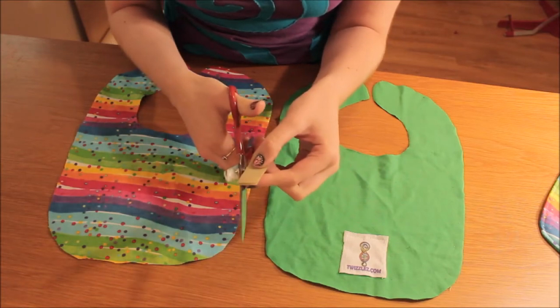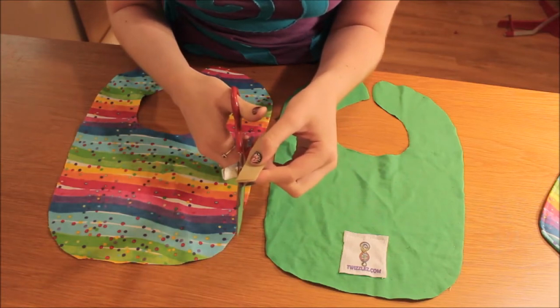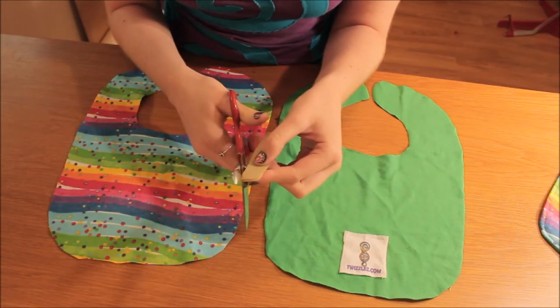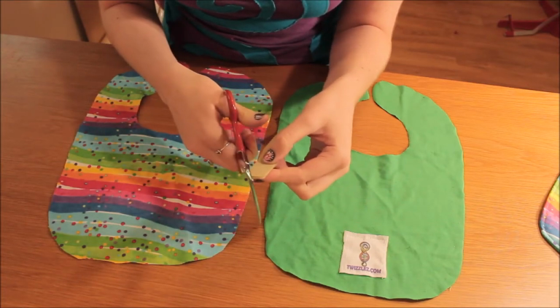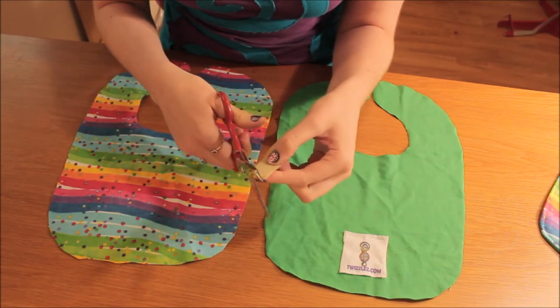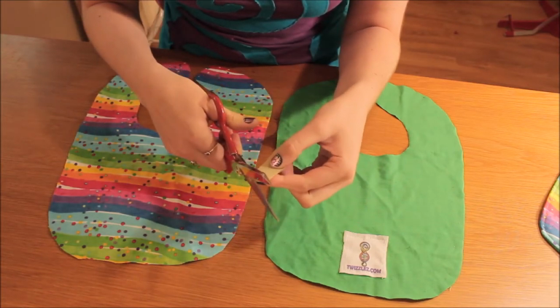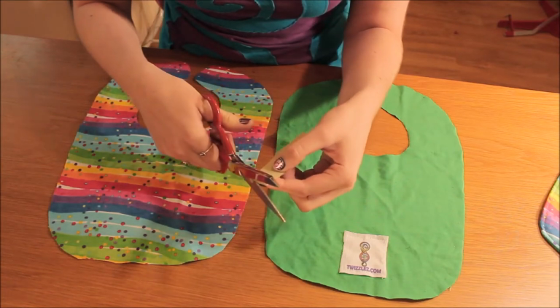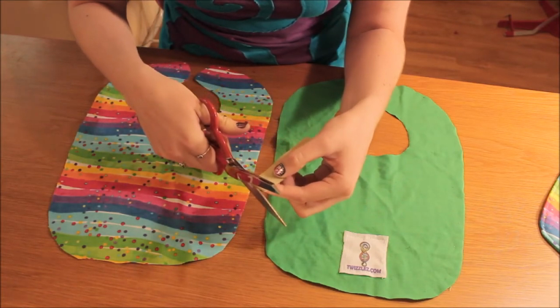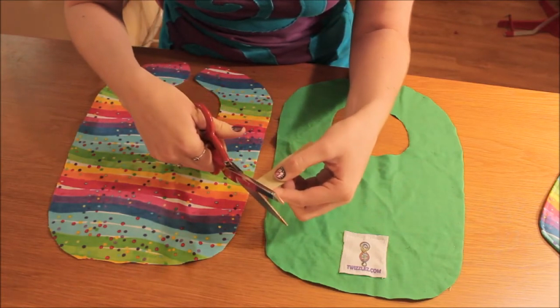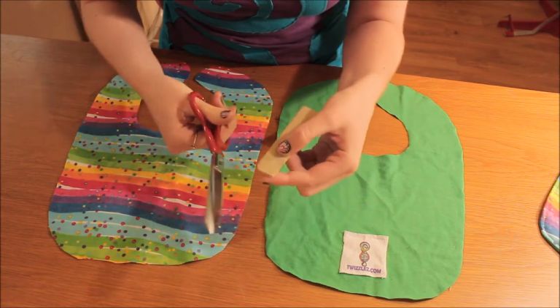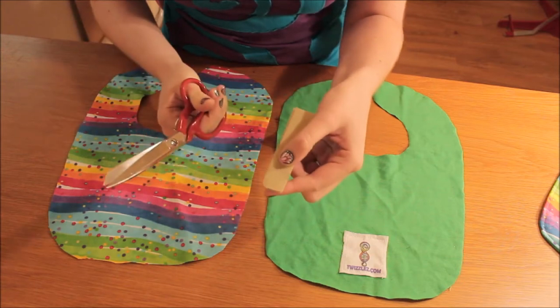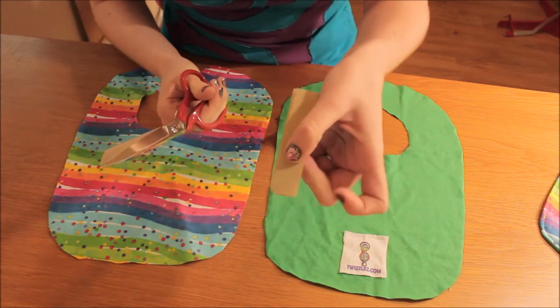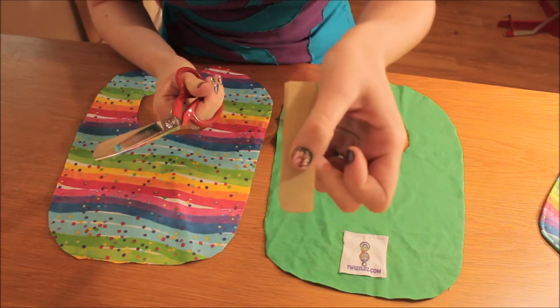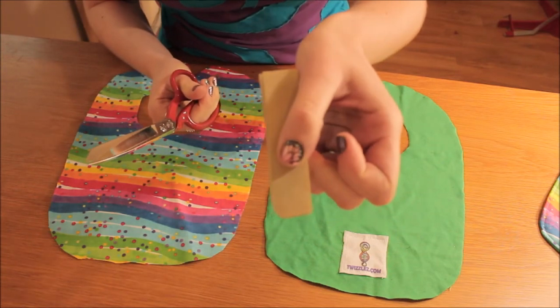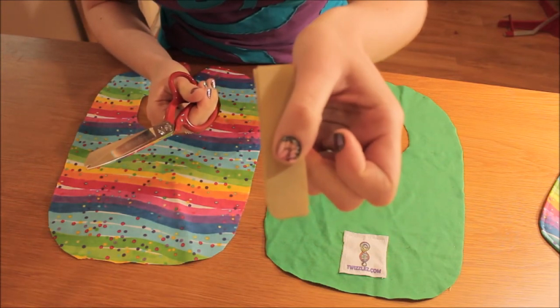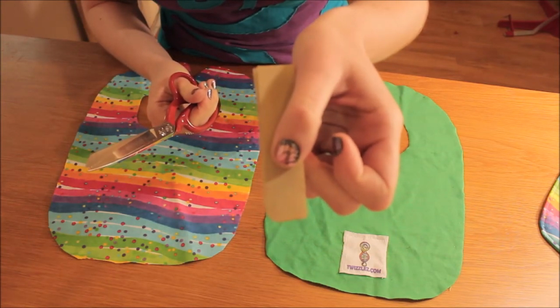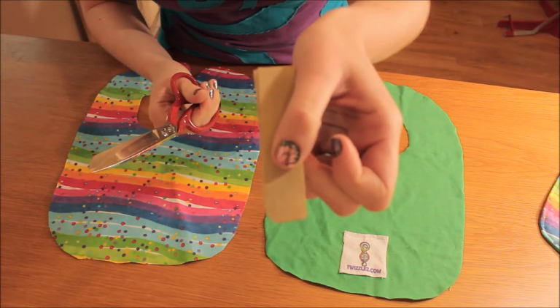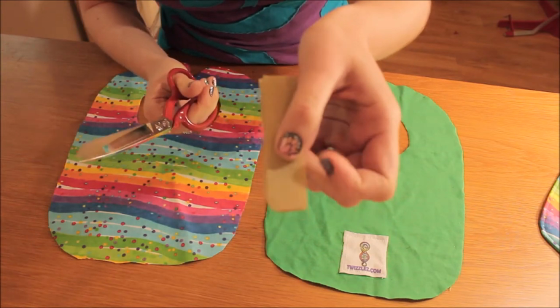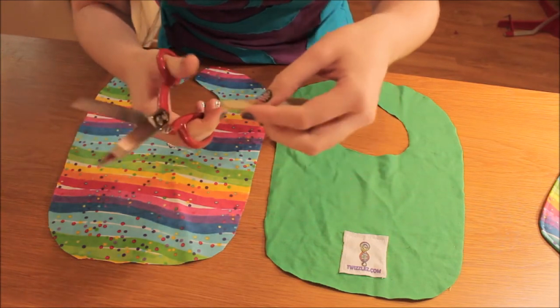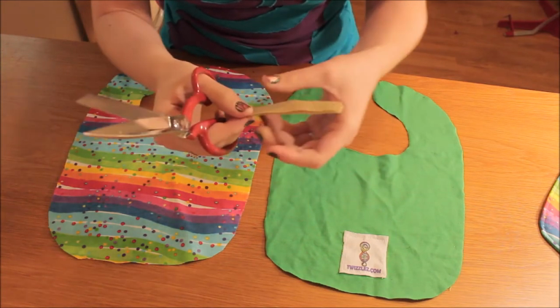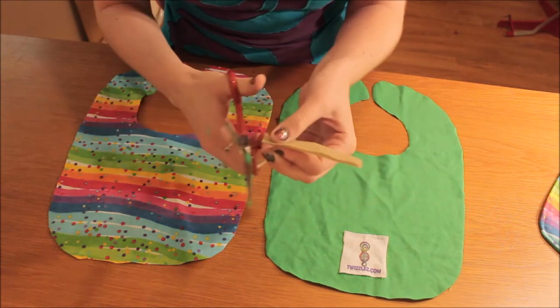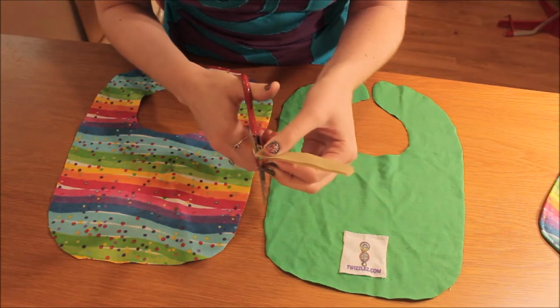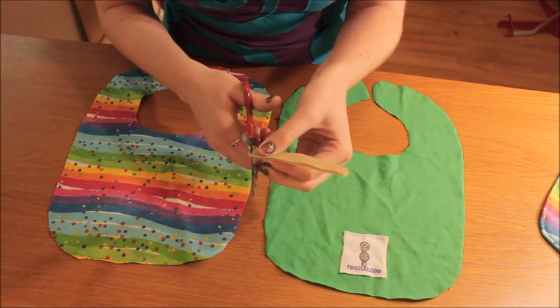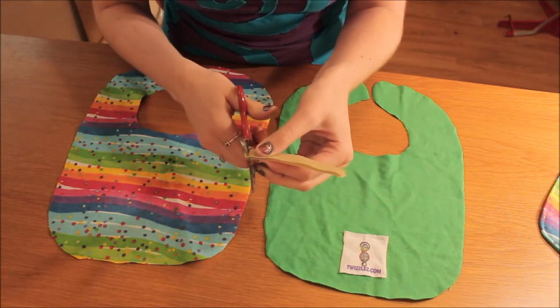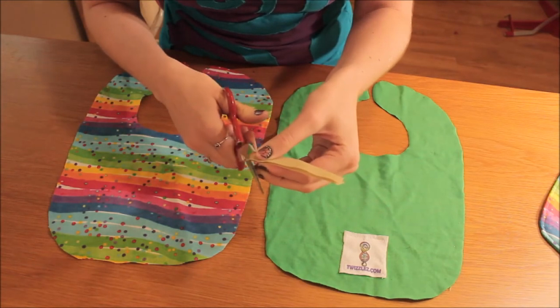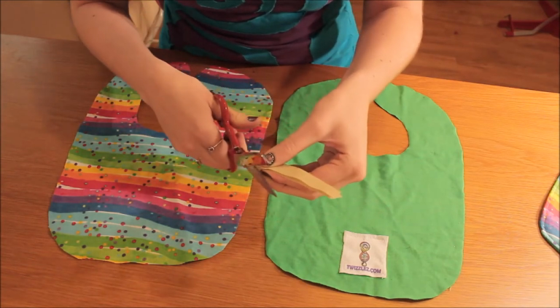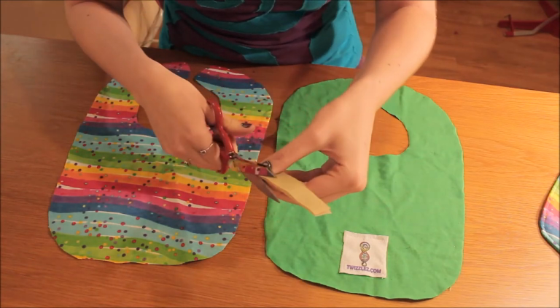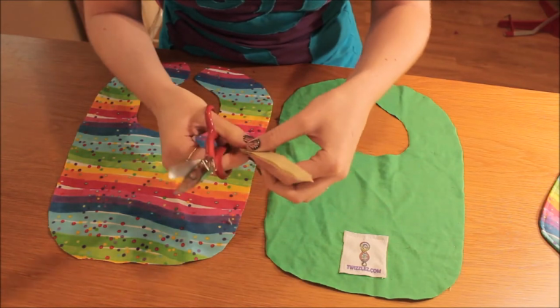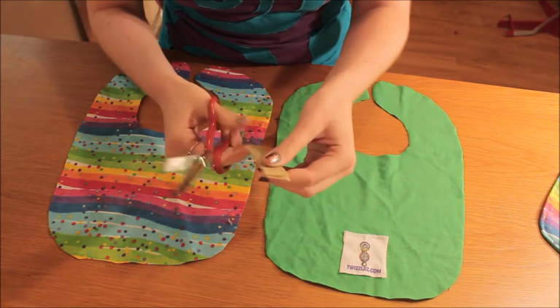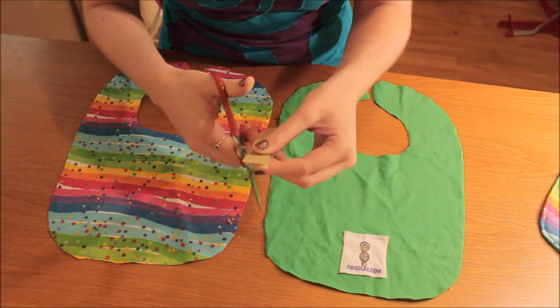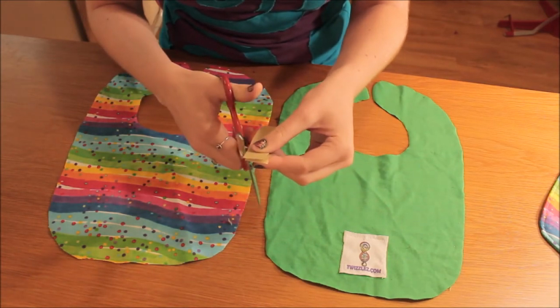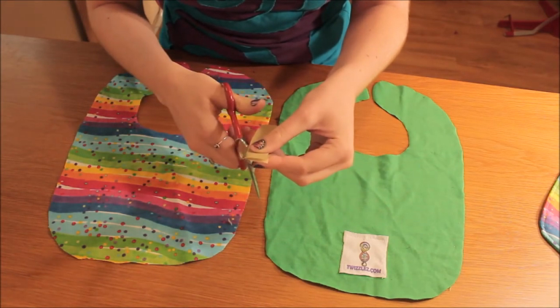So I just cut the corners off like this so it's a rounded edge and it's not so rough and pokey. Go ahead and cut off the 4 corners.